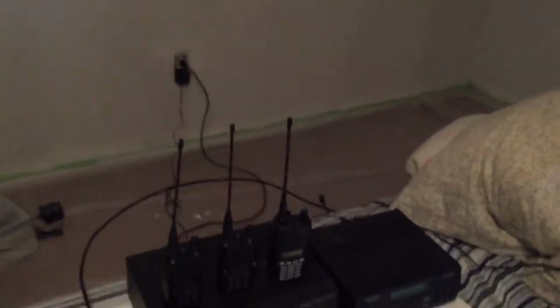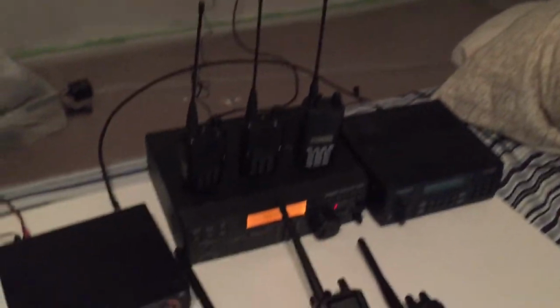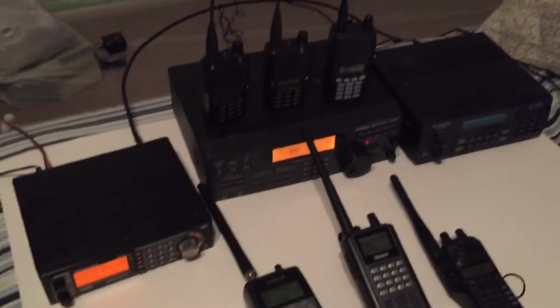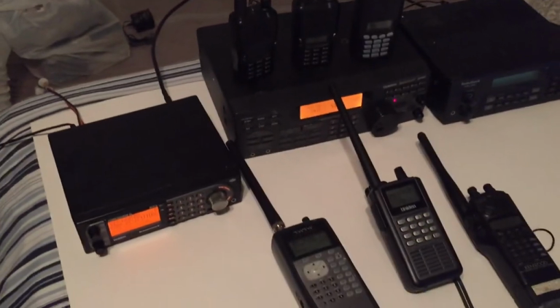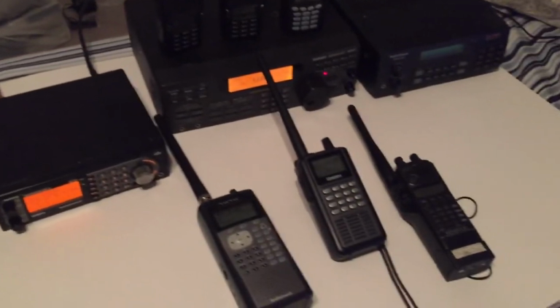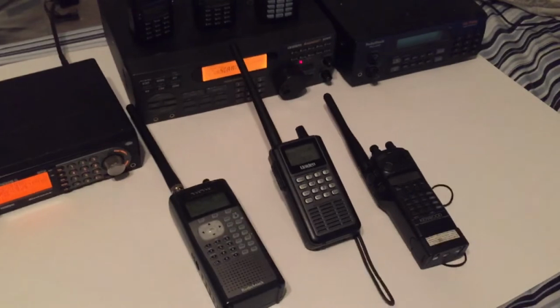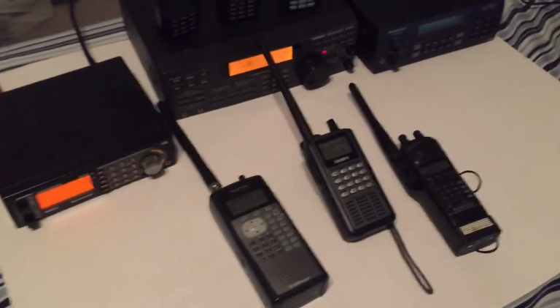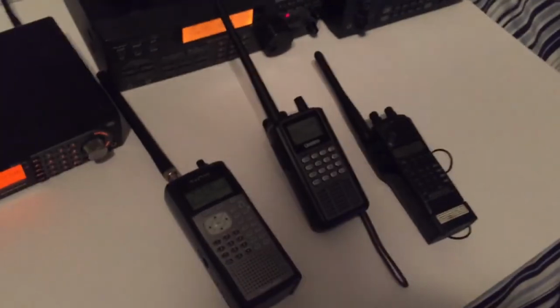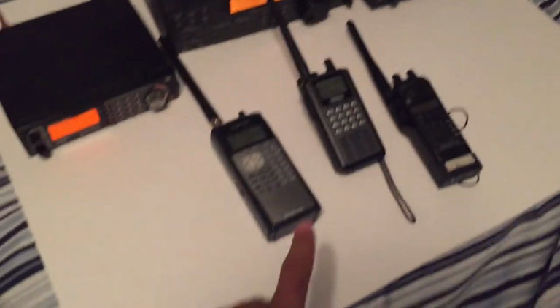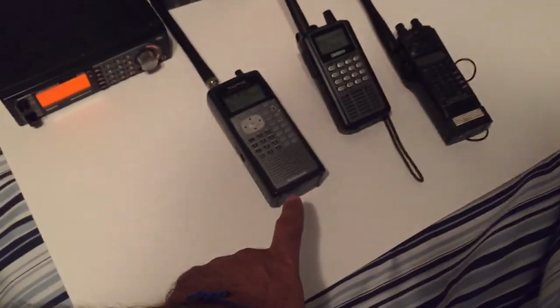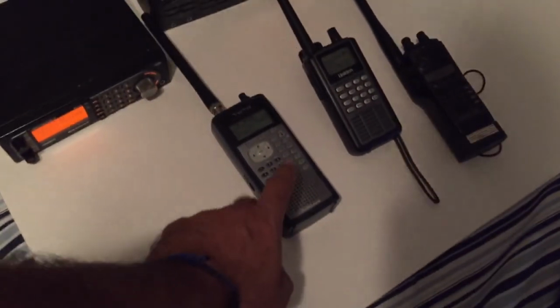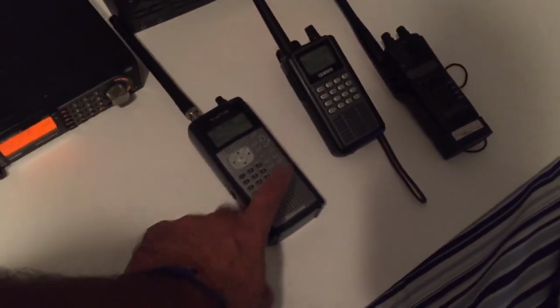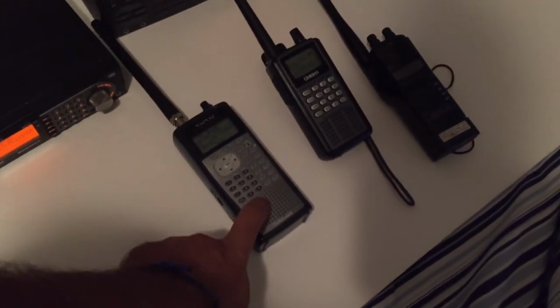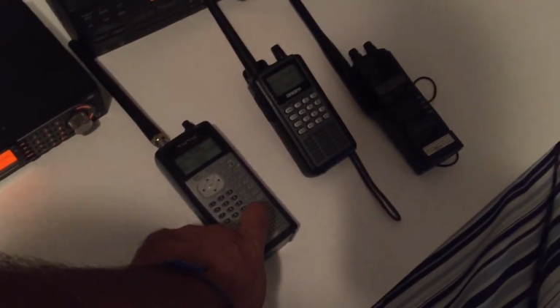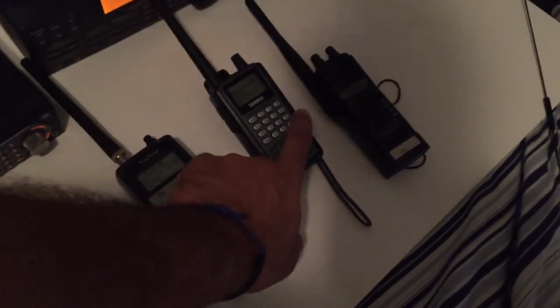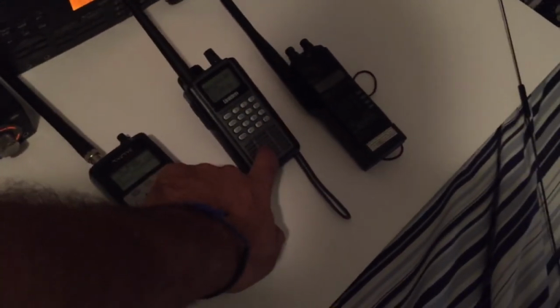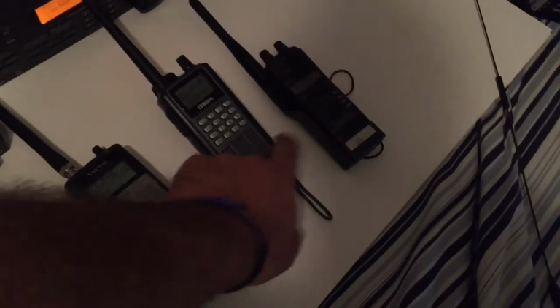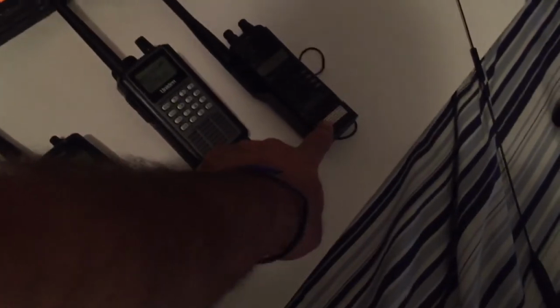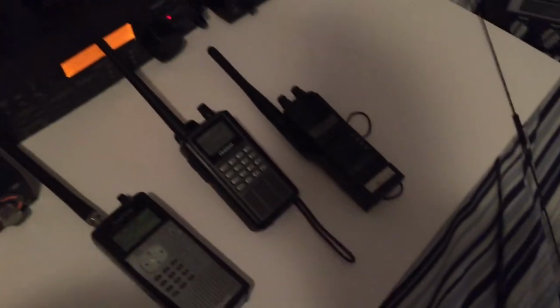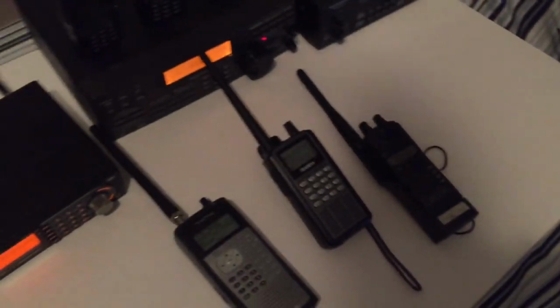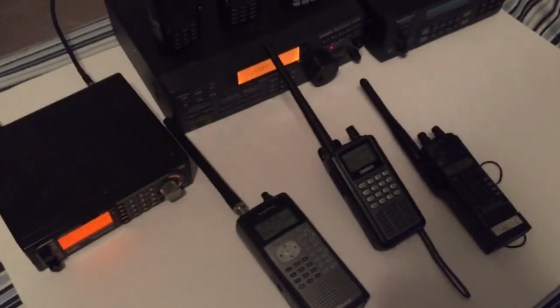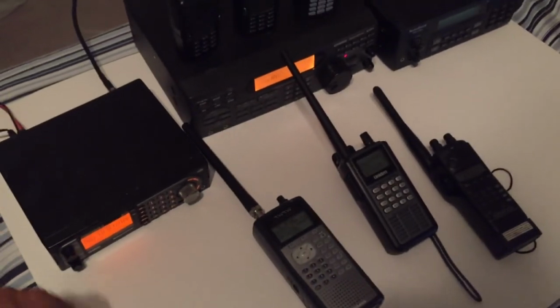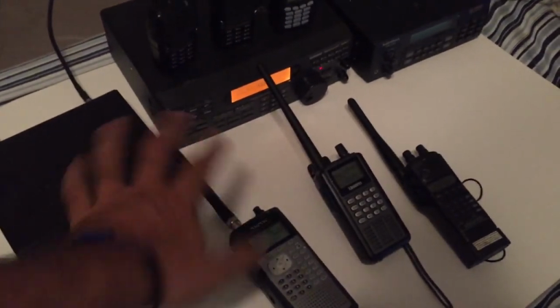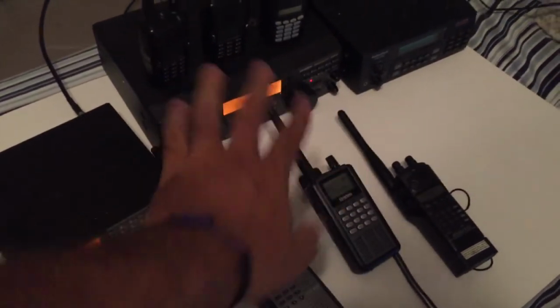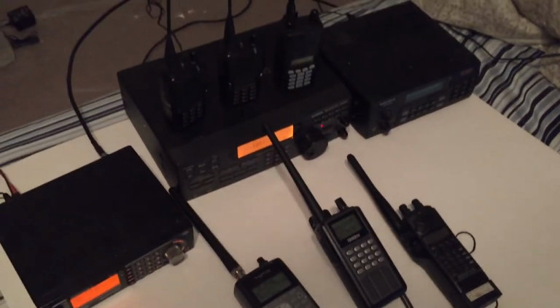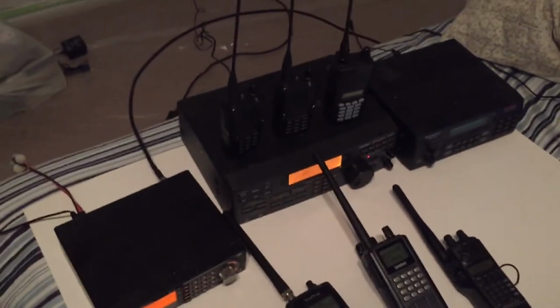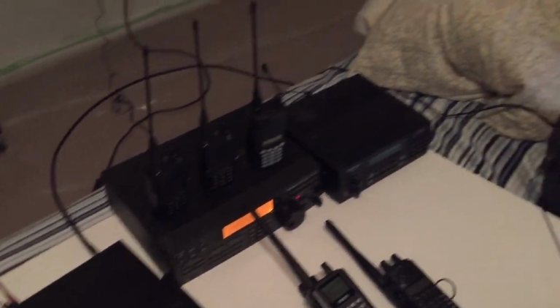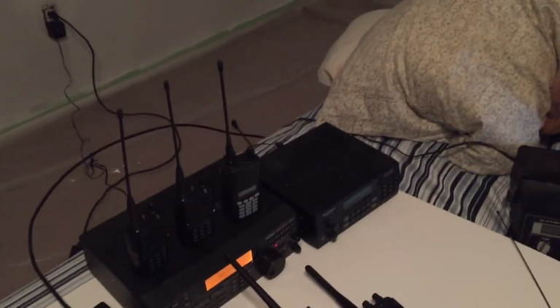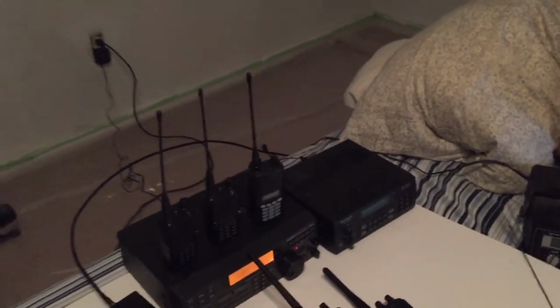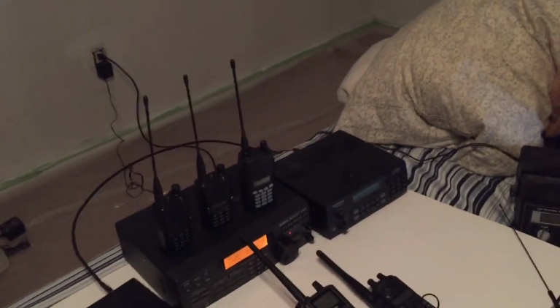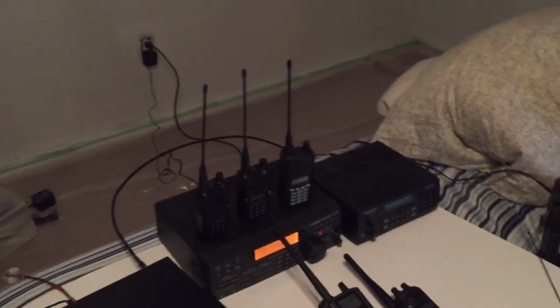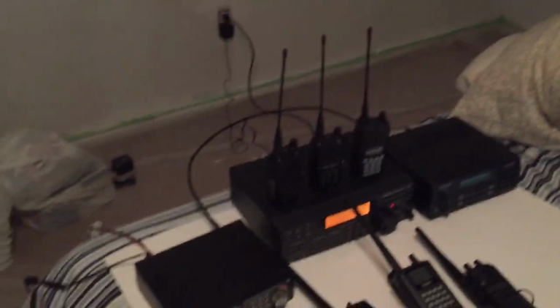That's my setup here. 90% of the time I'm listening to this. These are just in the house — that's more or less it.